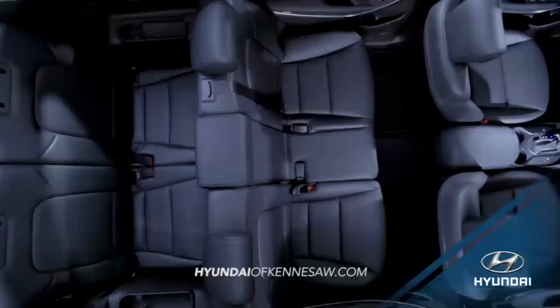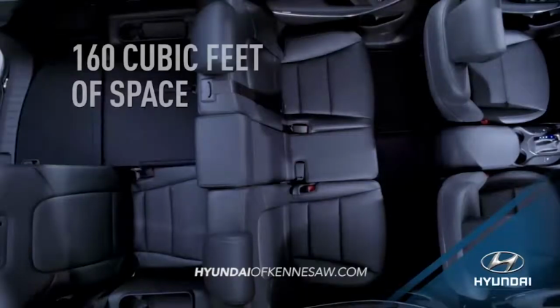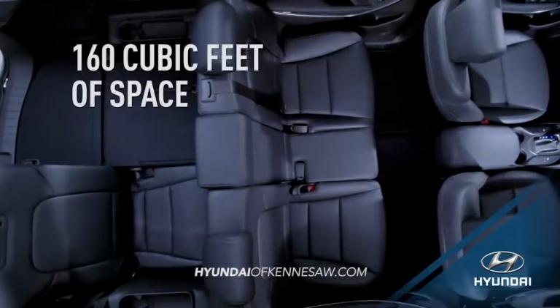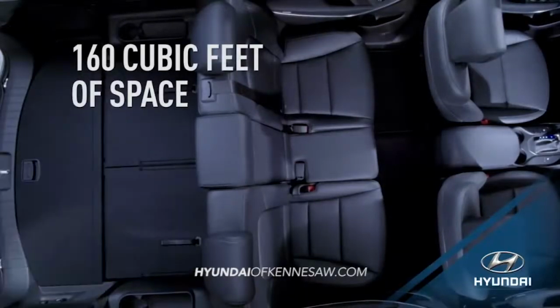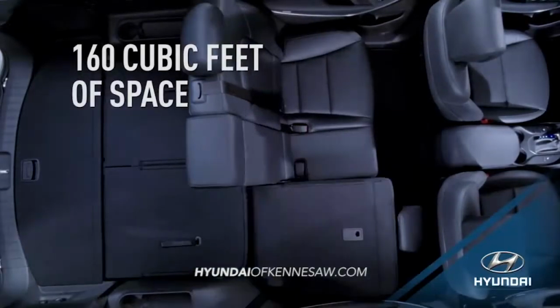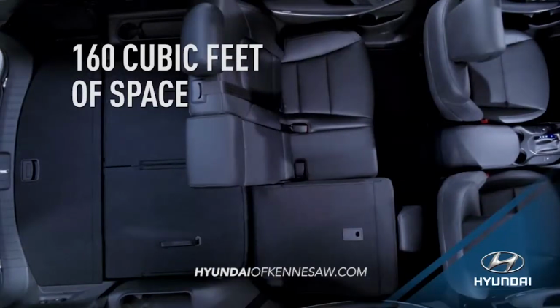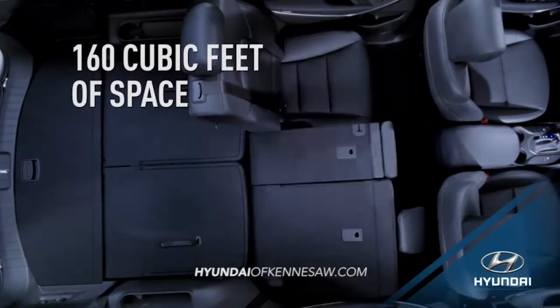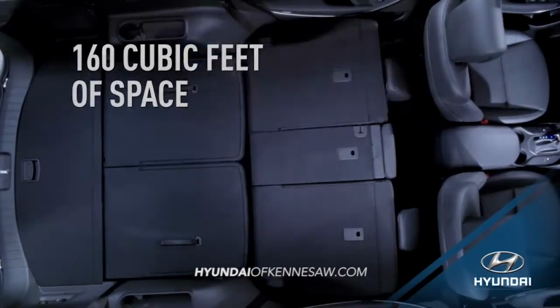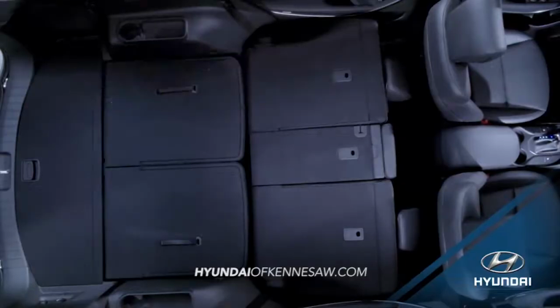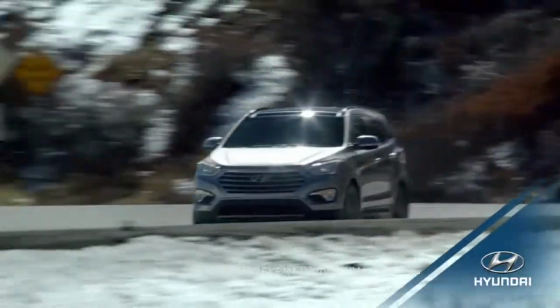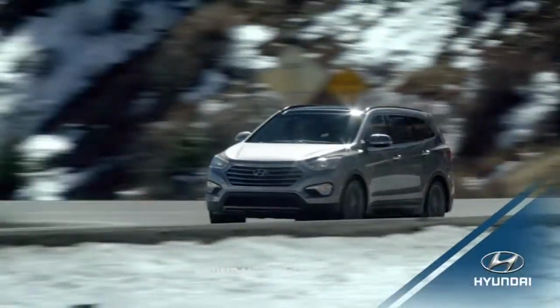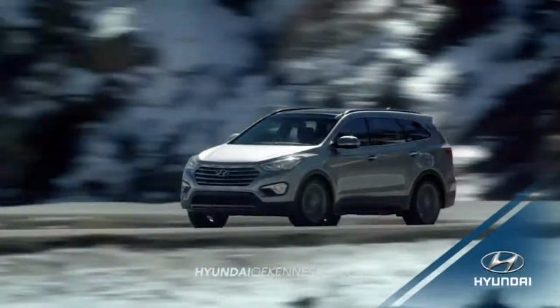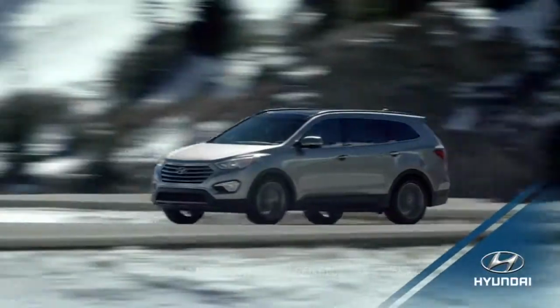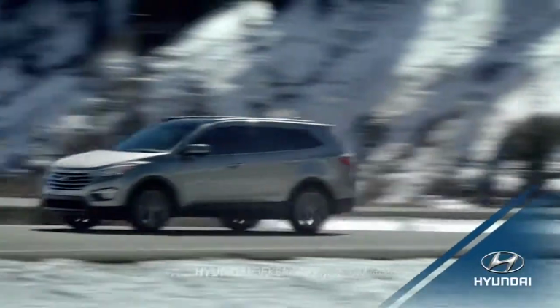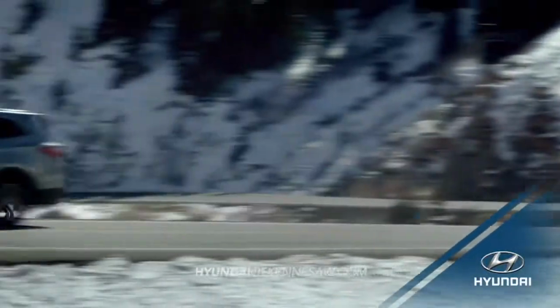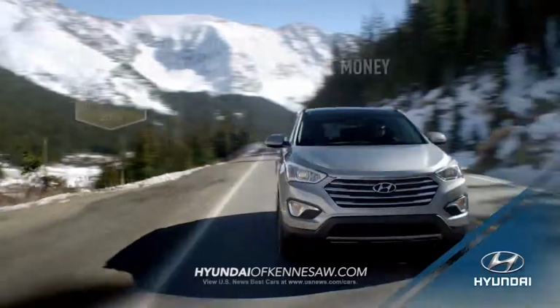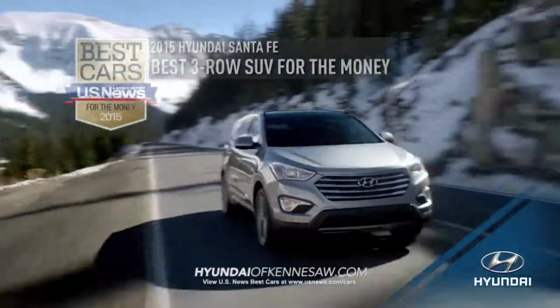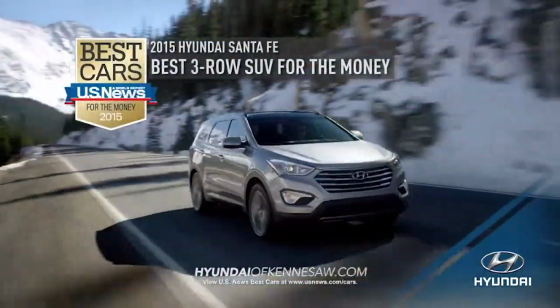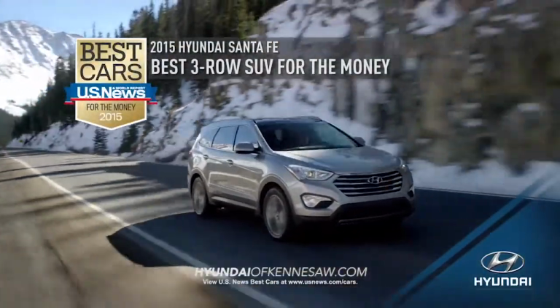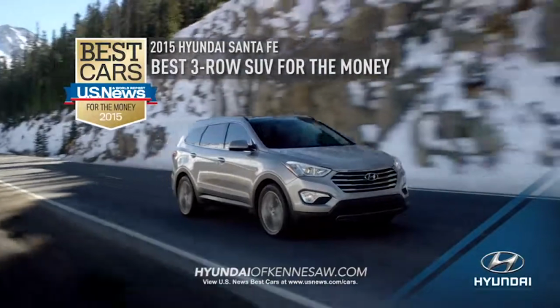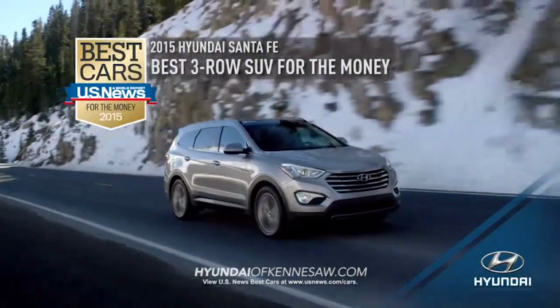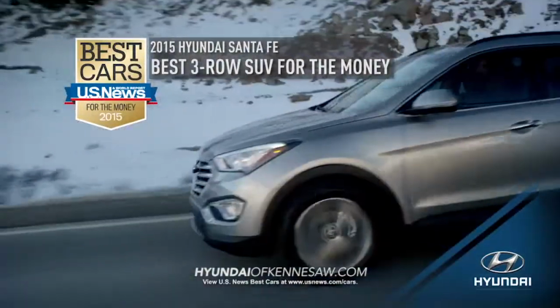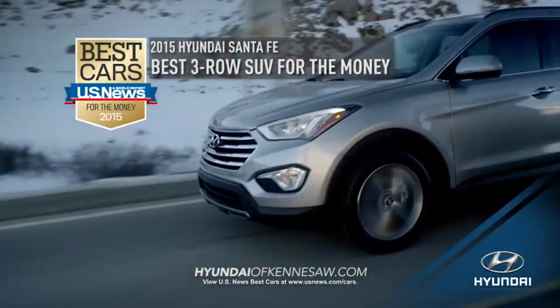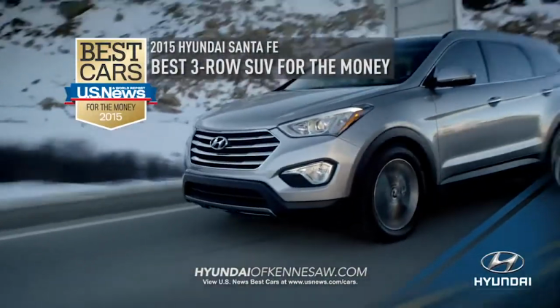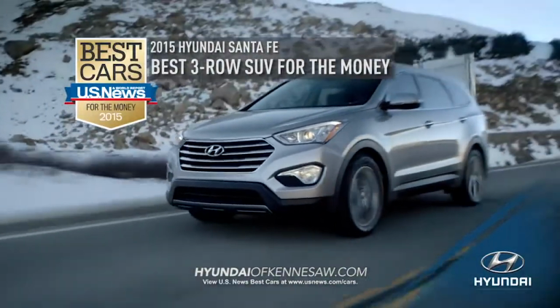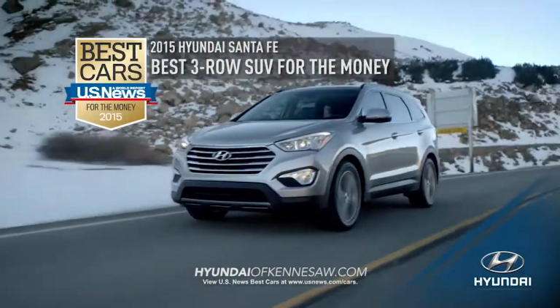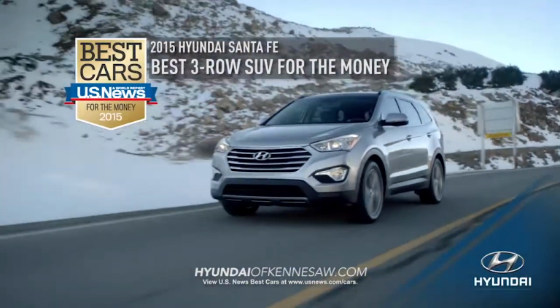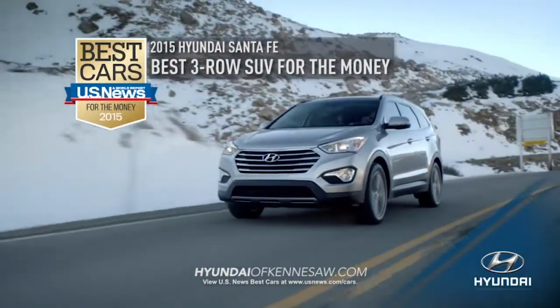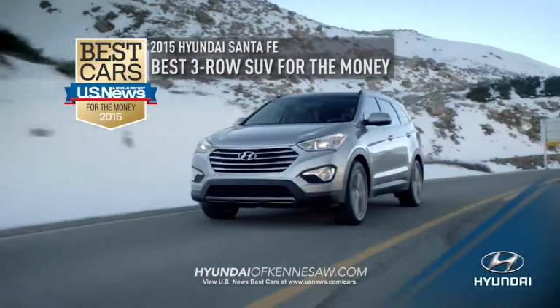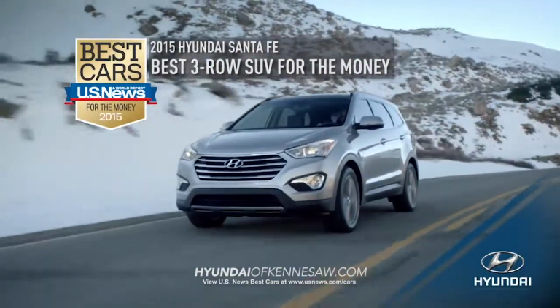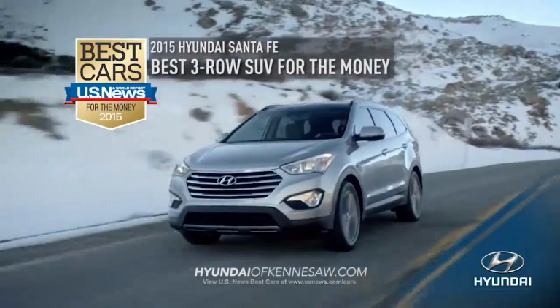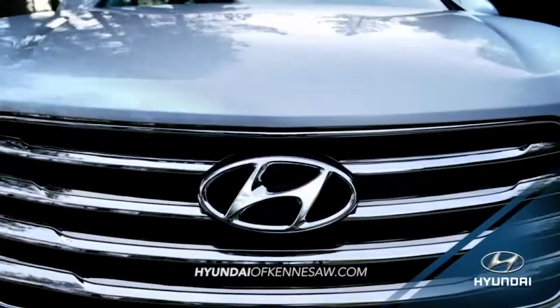And with Santa Fe's 160 cubic feet of space, it's no wonder that for the third year in a row, the 2015 Hyundai Santa Fe was named Best 3-Row SUV for the Money by US News & World Report.